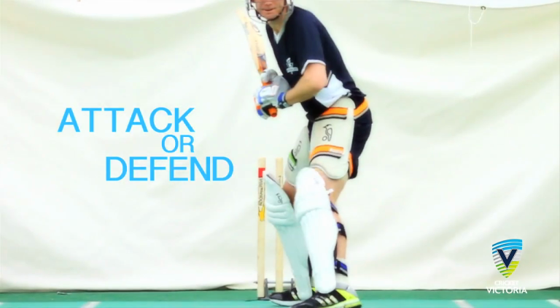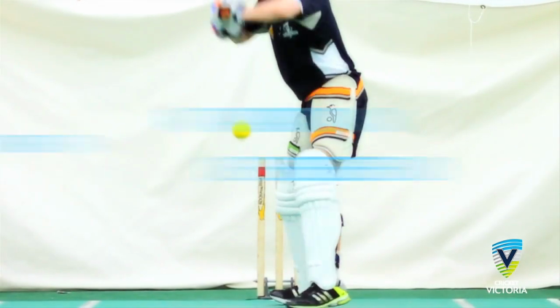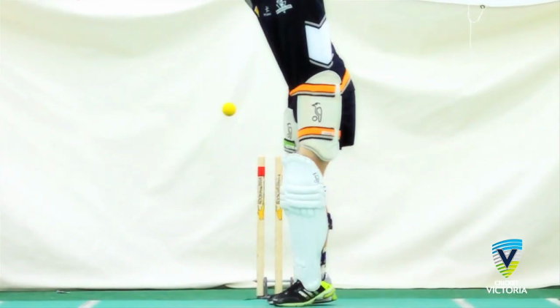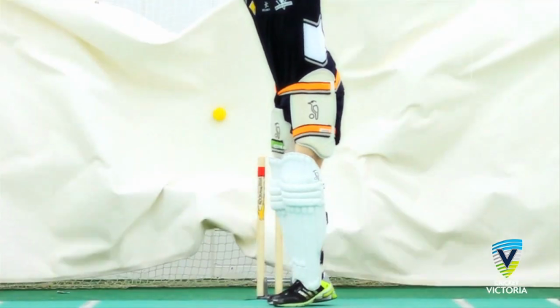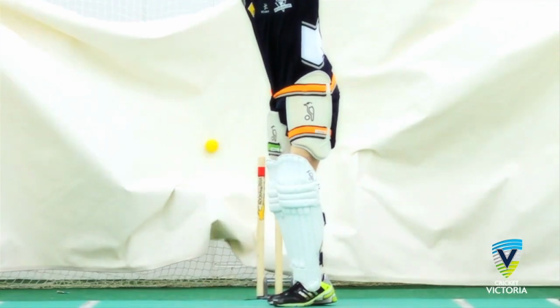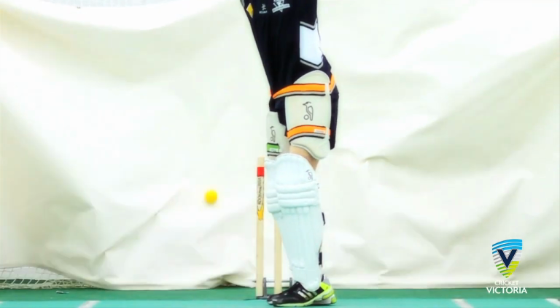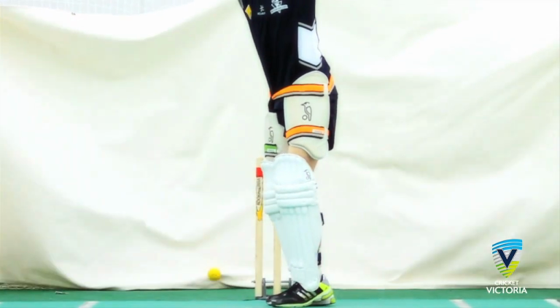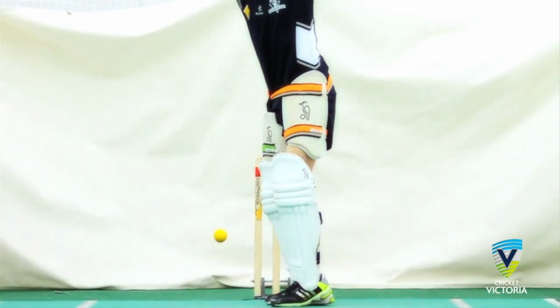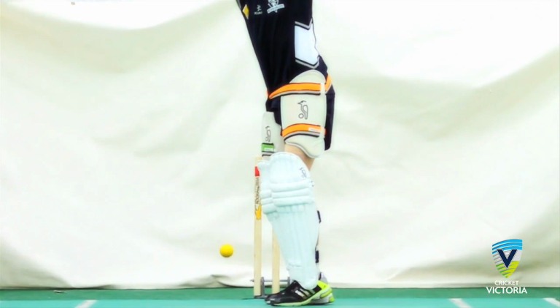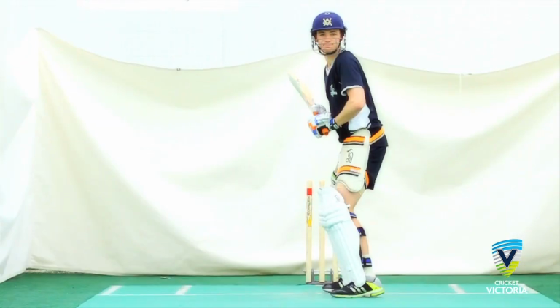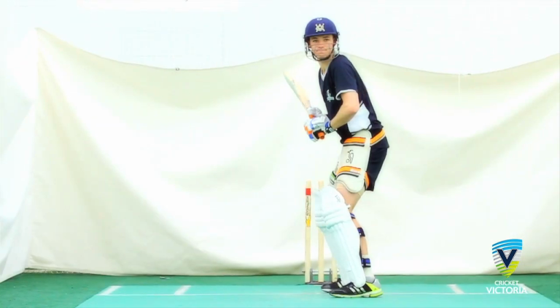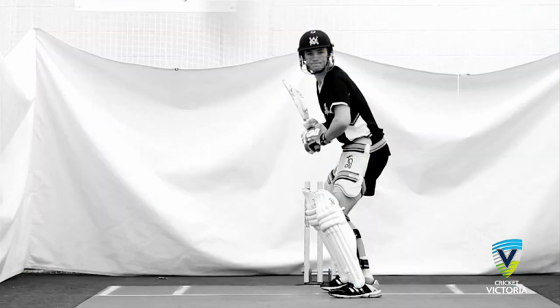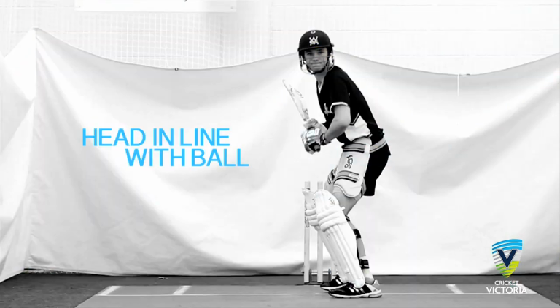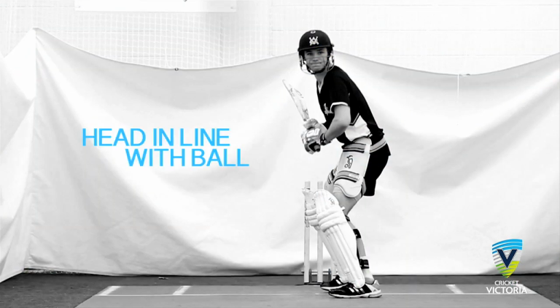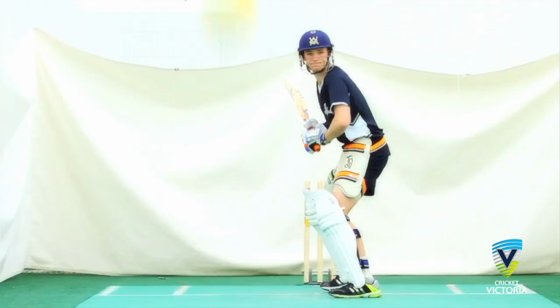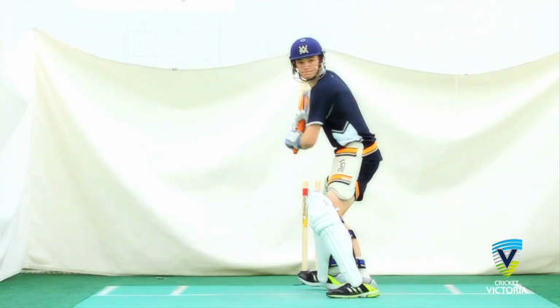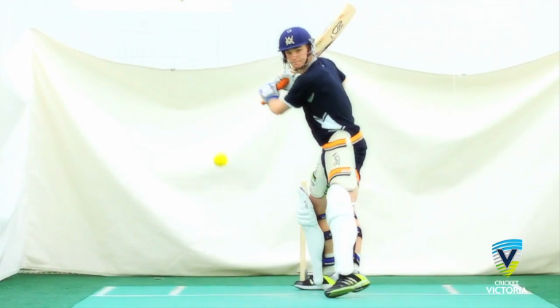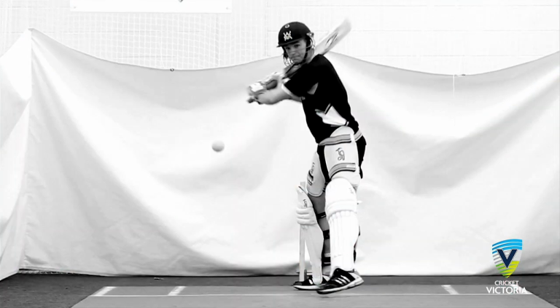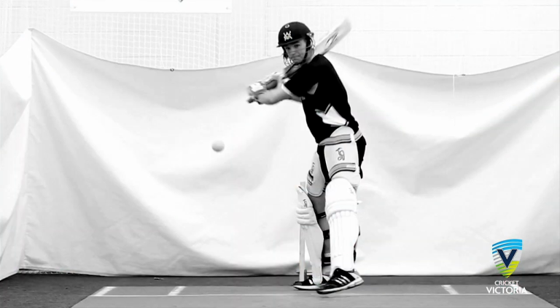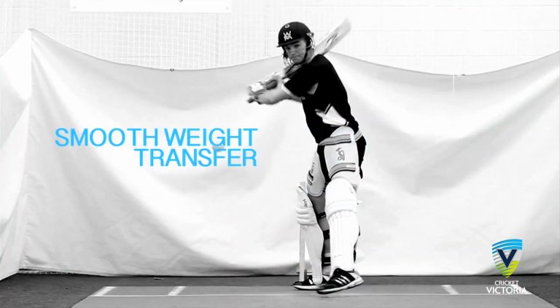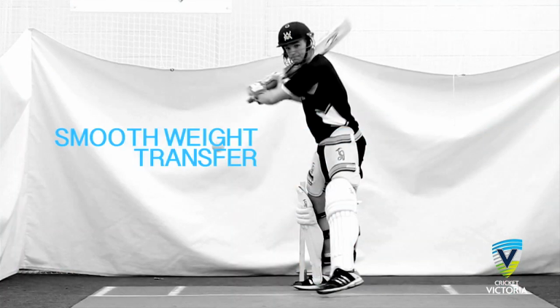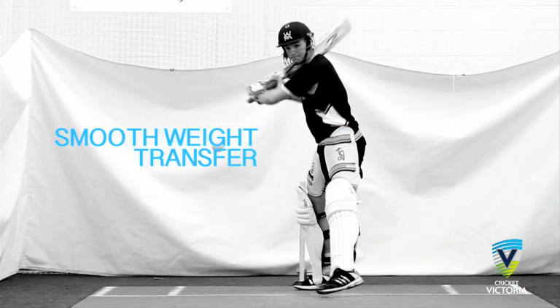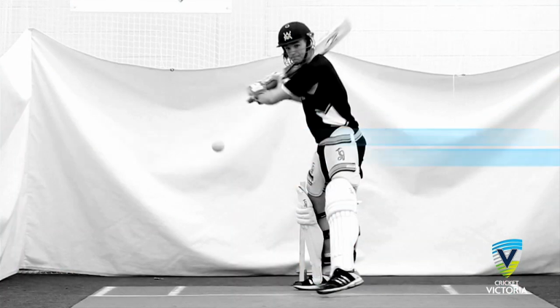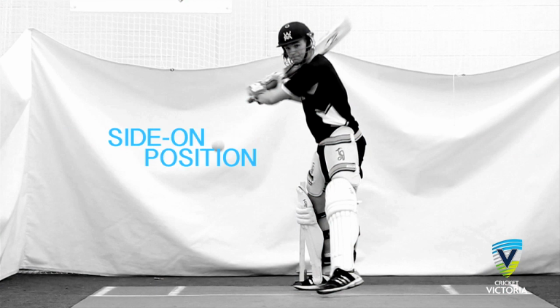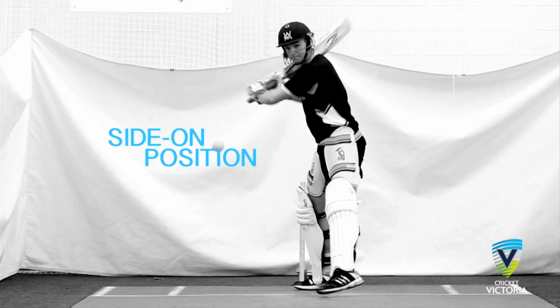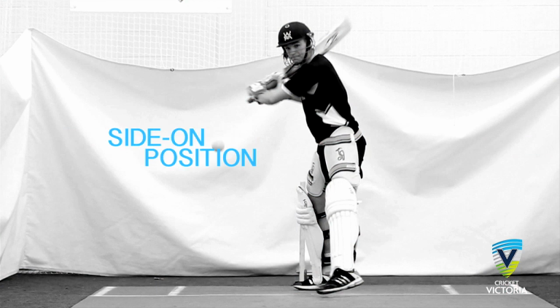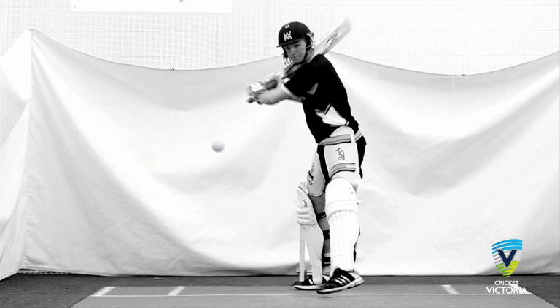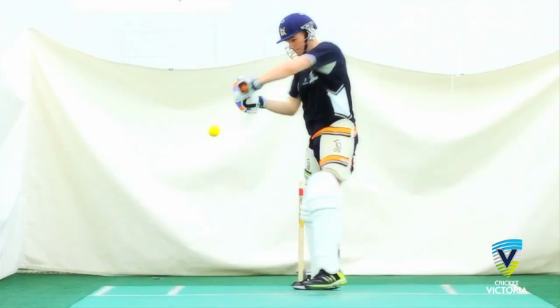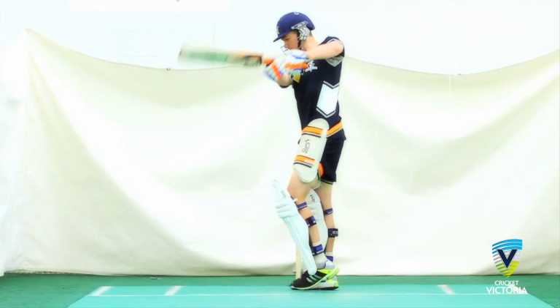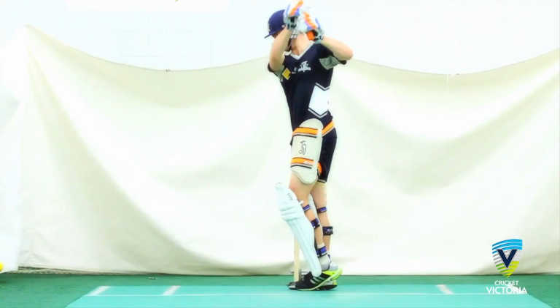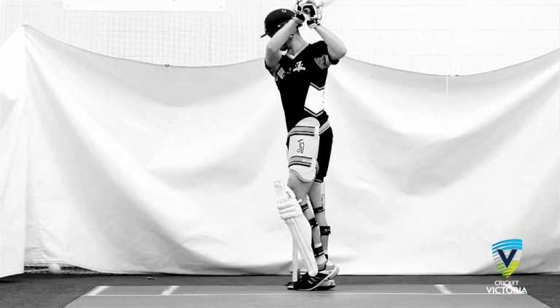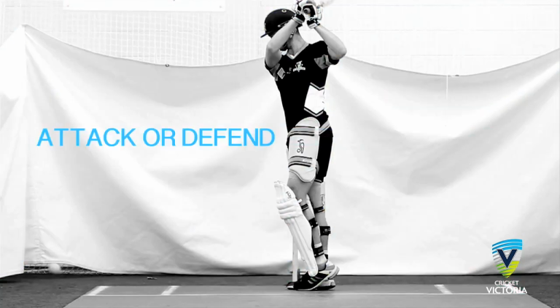During the following back foot strokes we can see how Peter's head is in line with the ball. His weight transfers smoothly from his stance onto the back foot. He is reasonably side-on and then makes a decision to attack or defend.